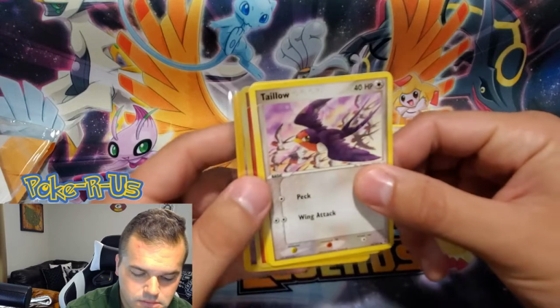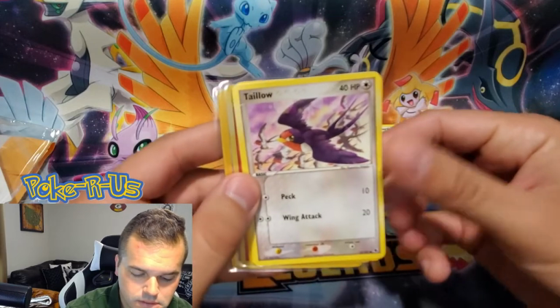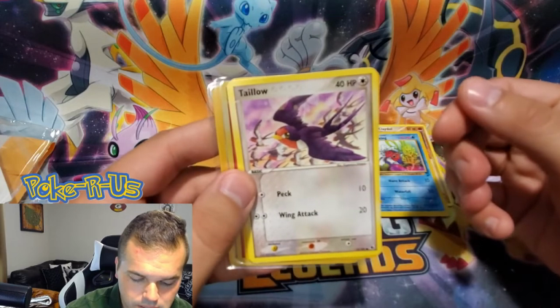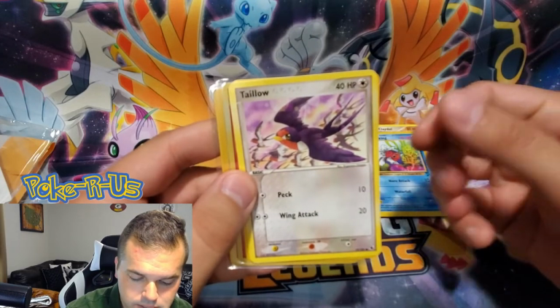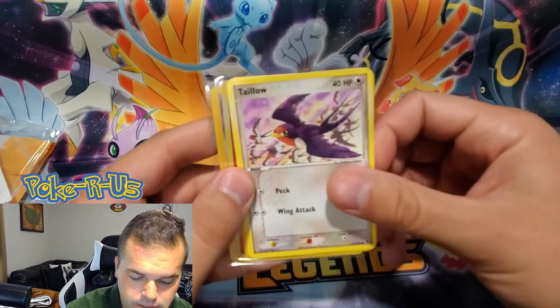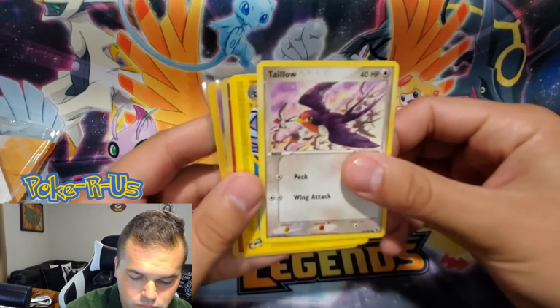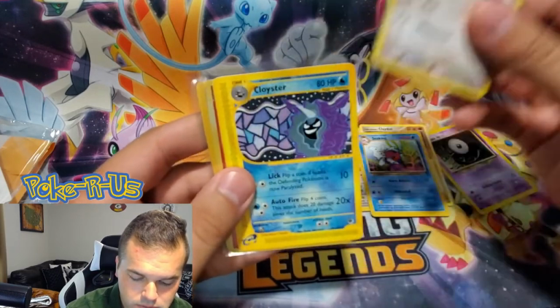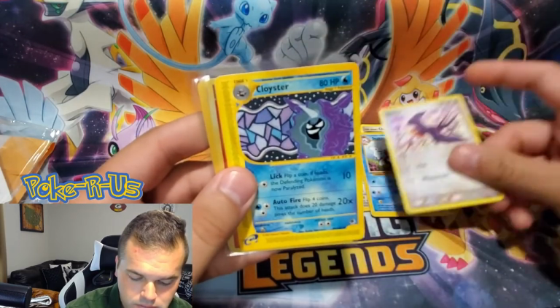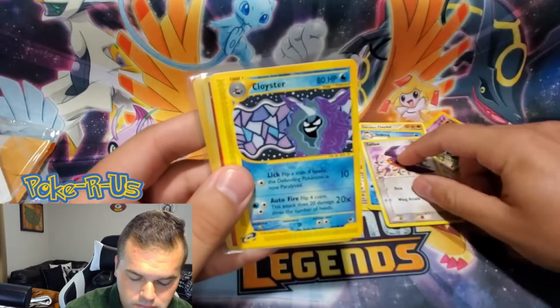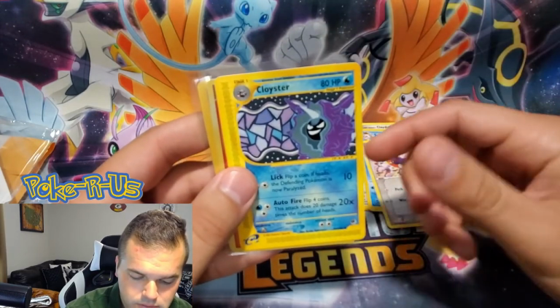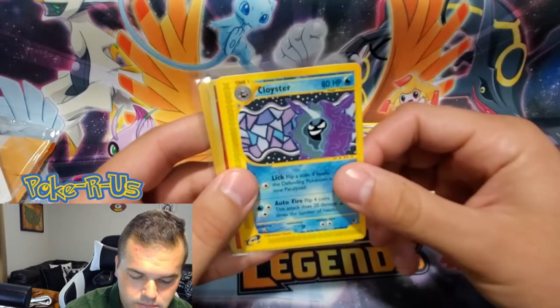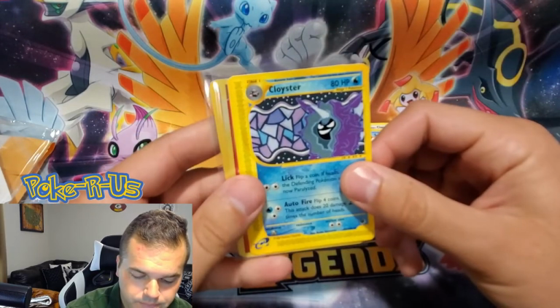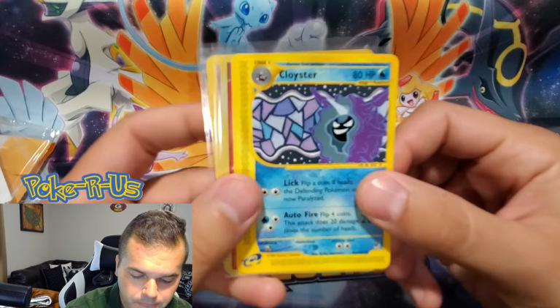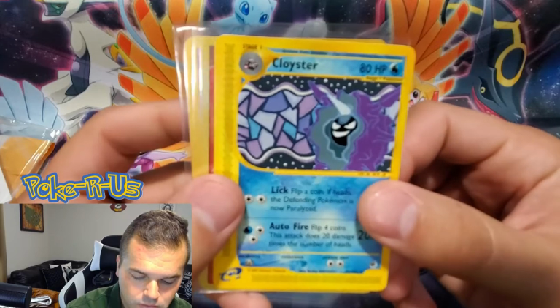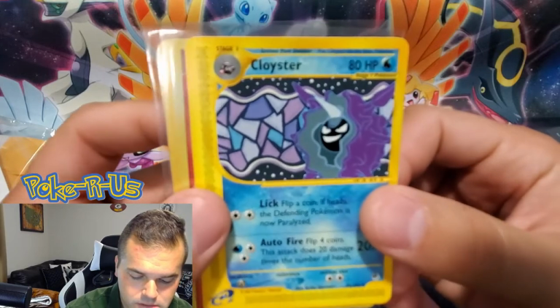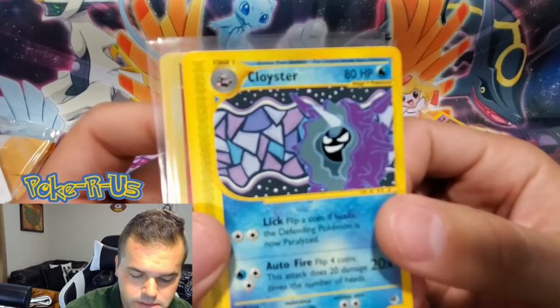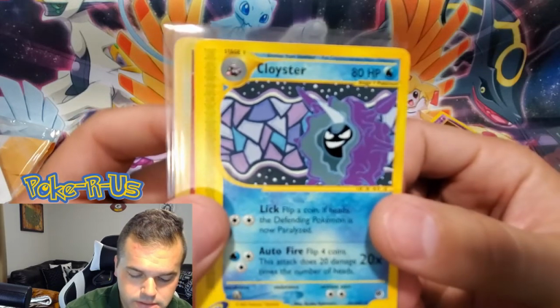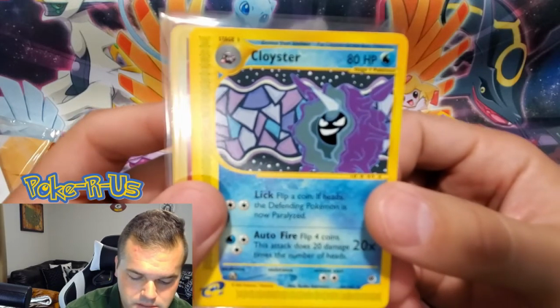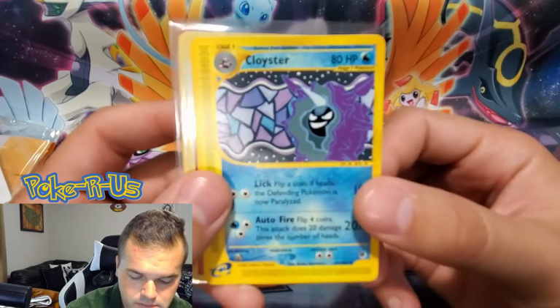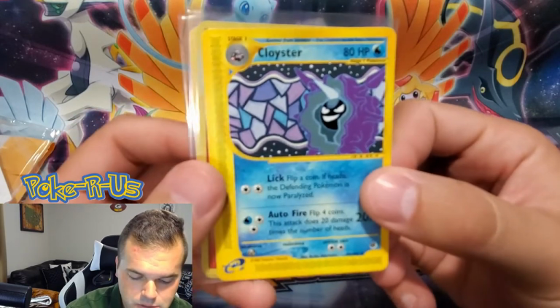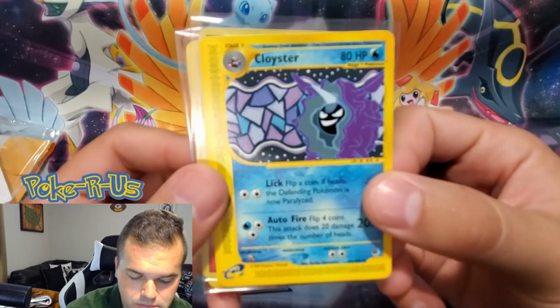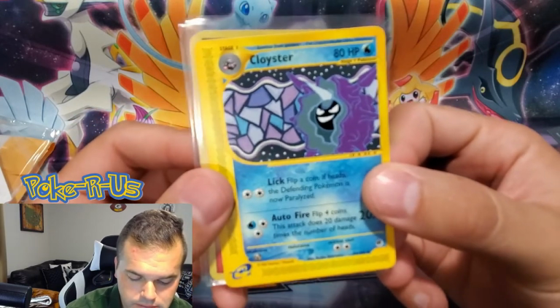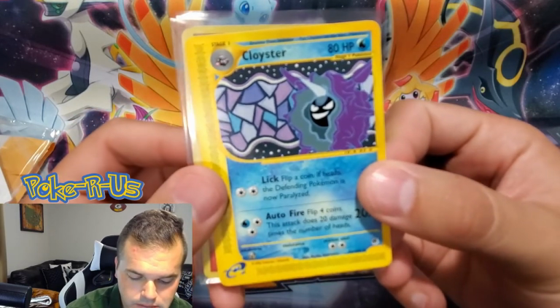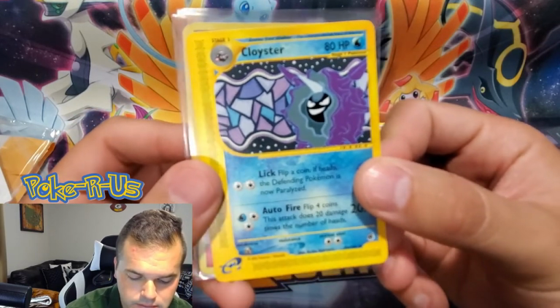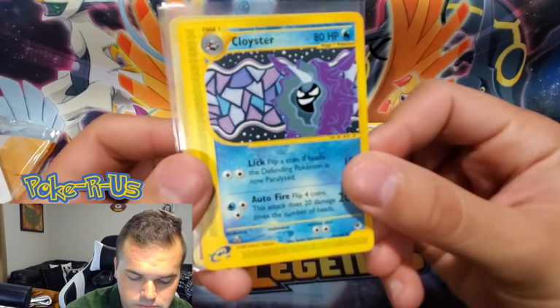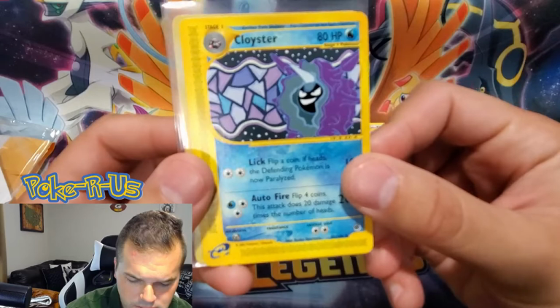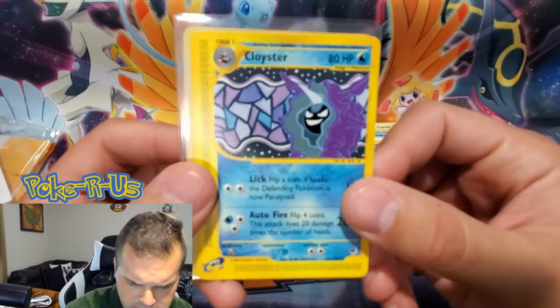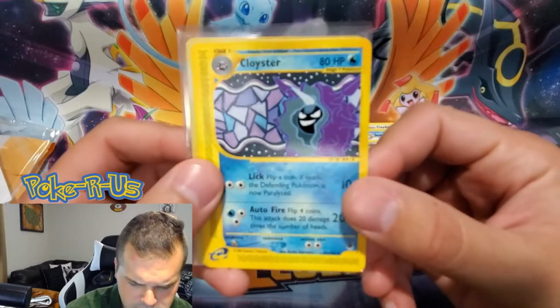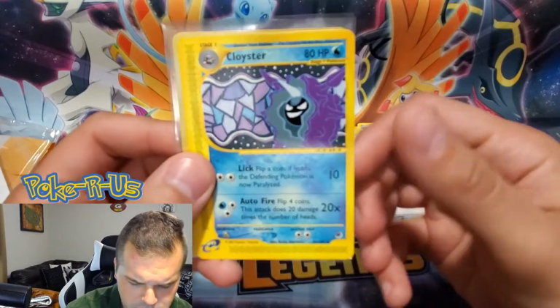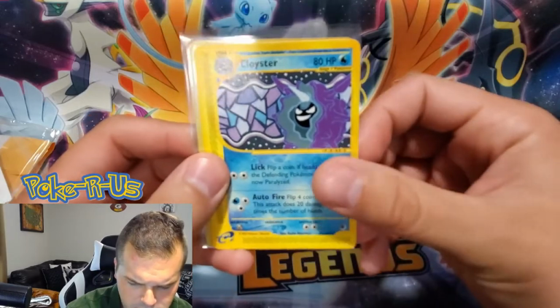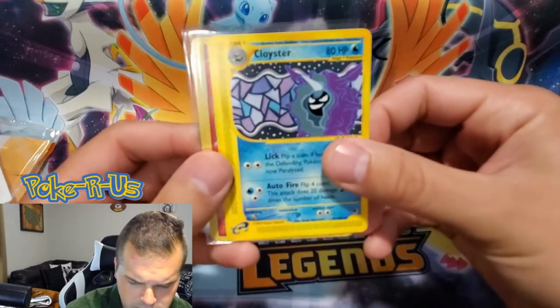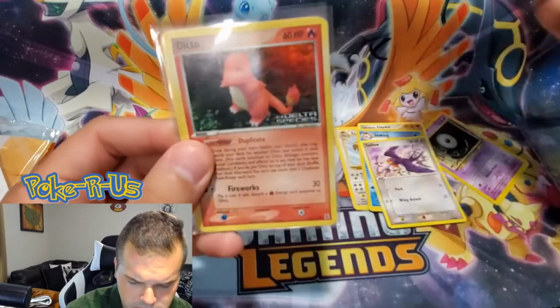And a Tailow. Cloyster E-Series — actually, this card looks pretty cool. I like the art on this one. I haven't seen this before. Very nice looking card.